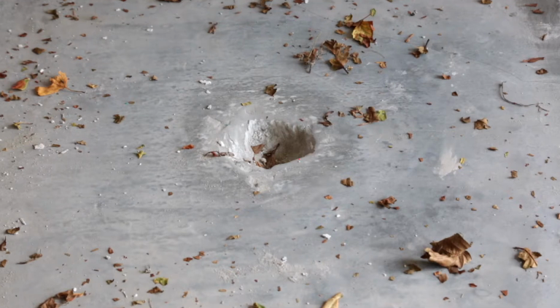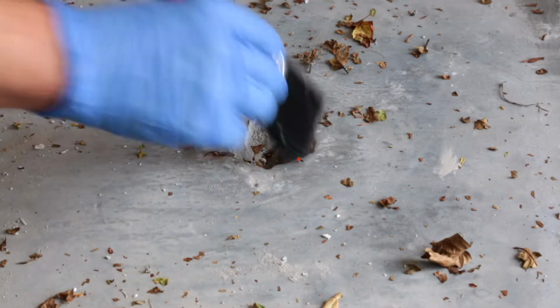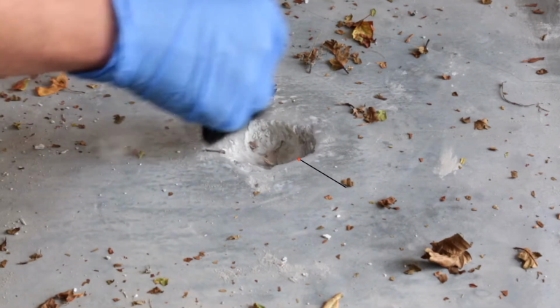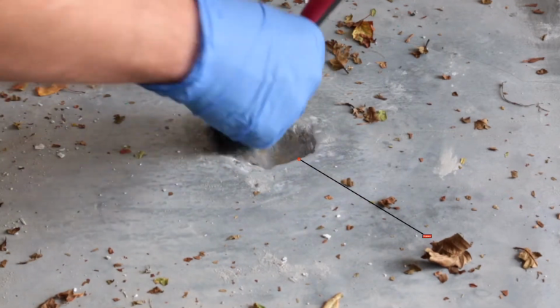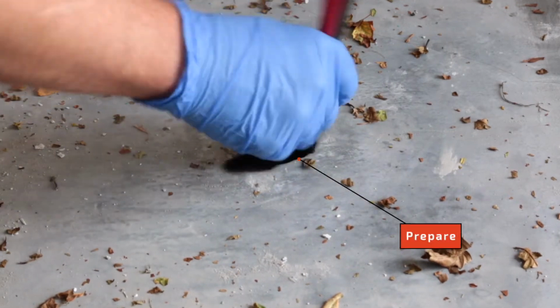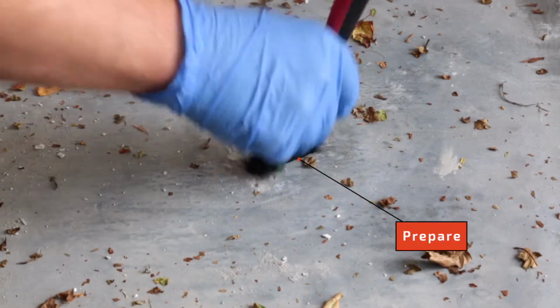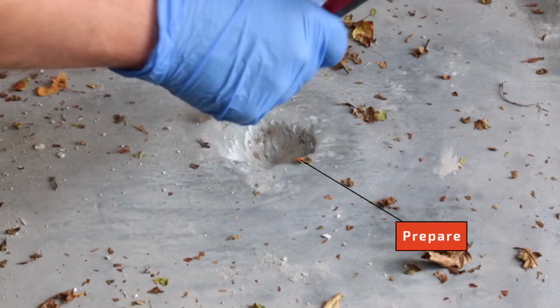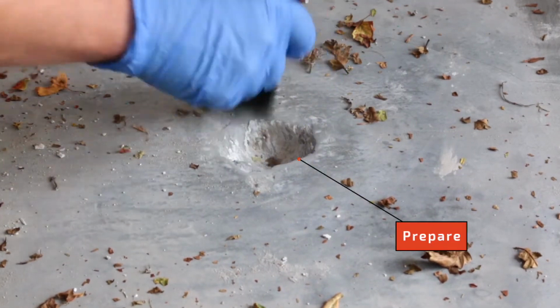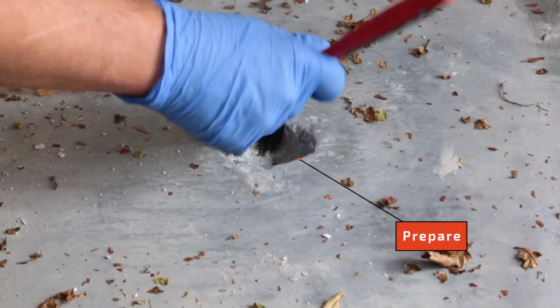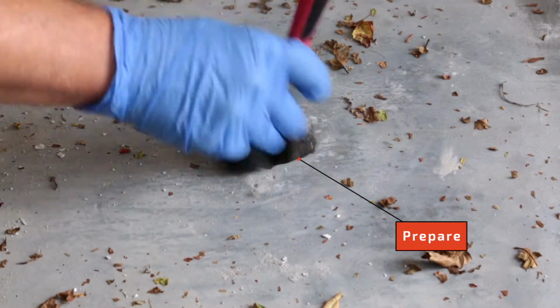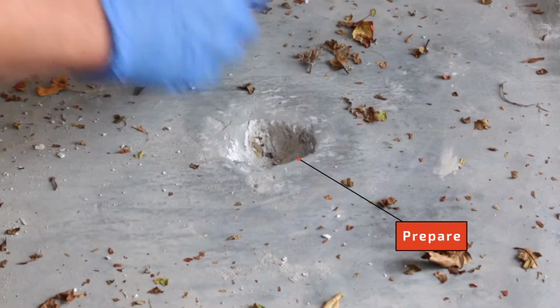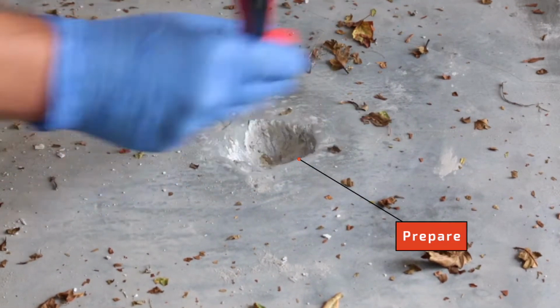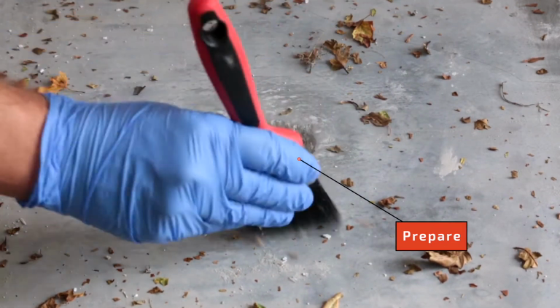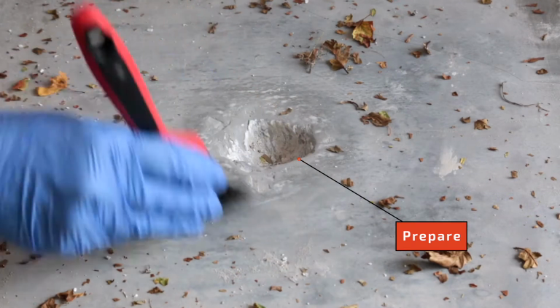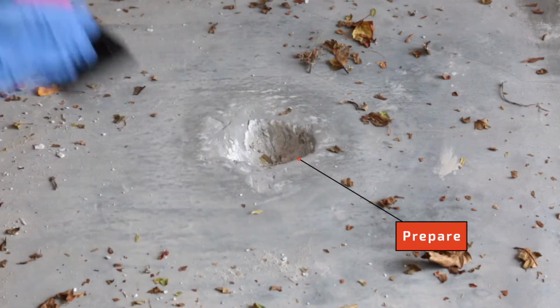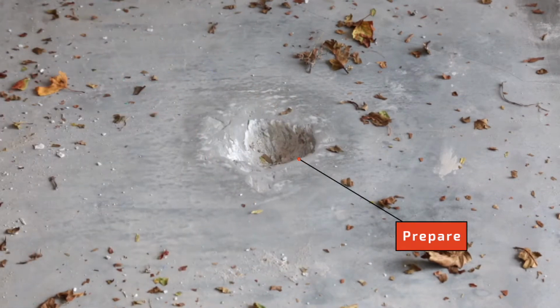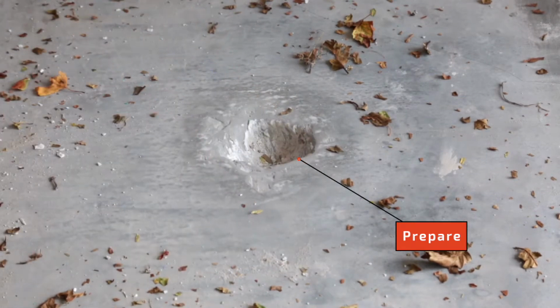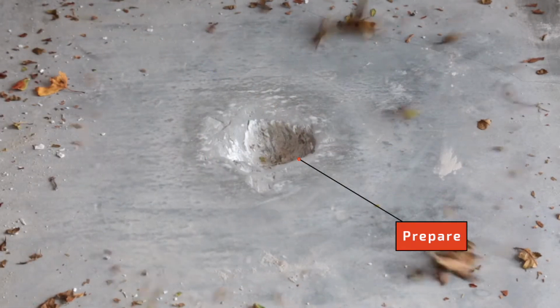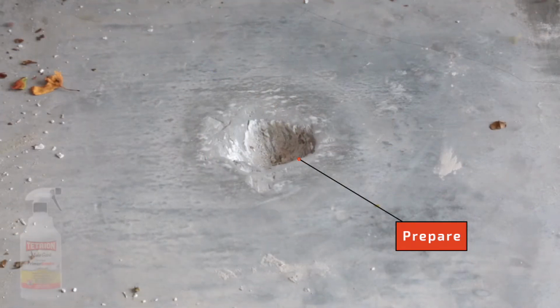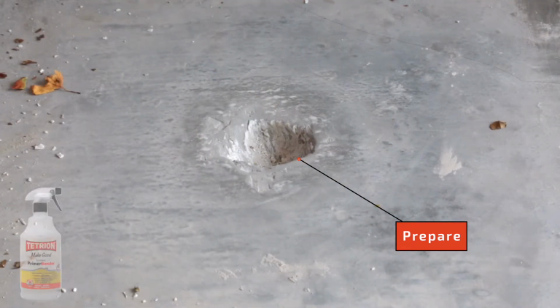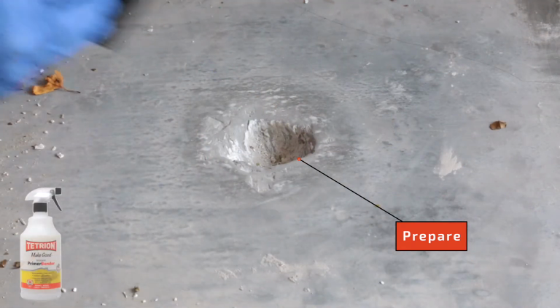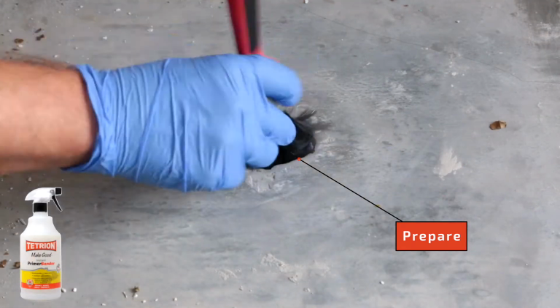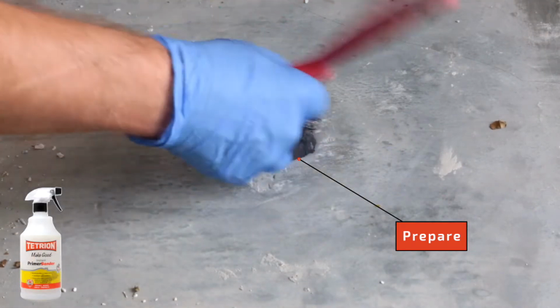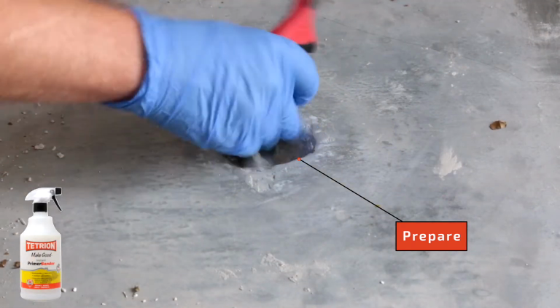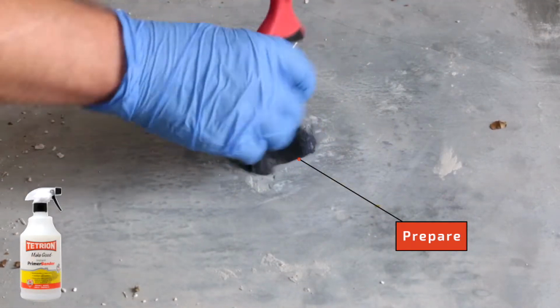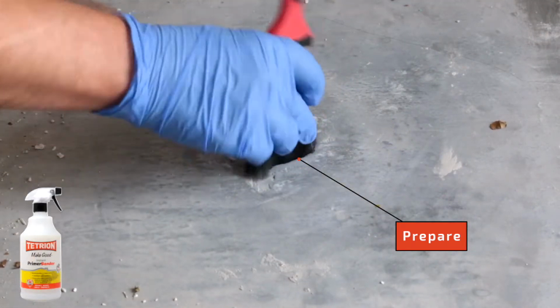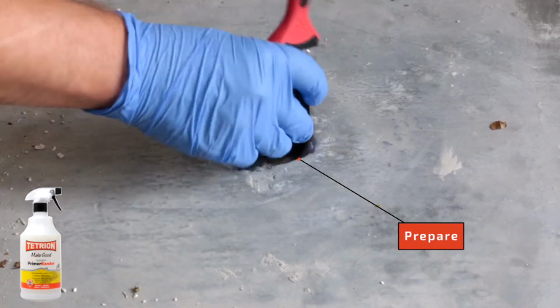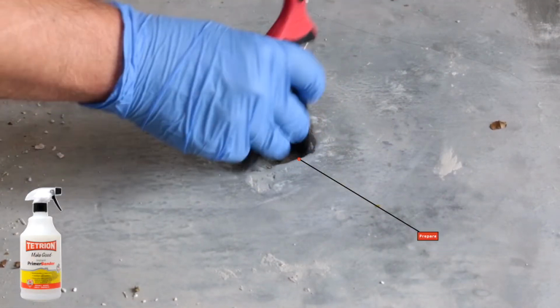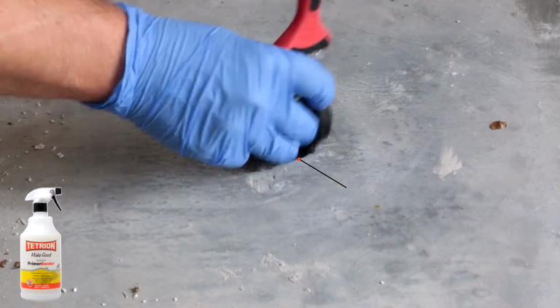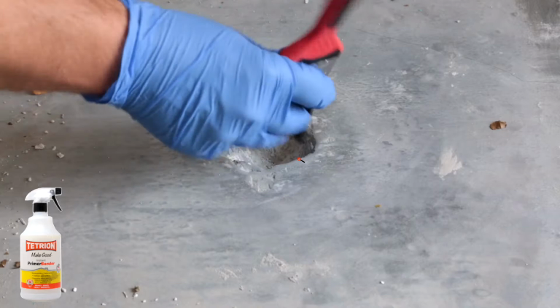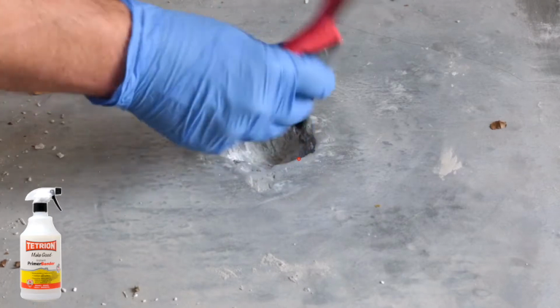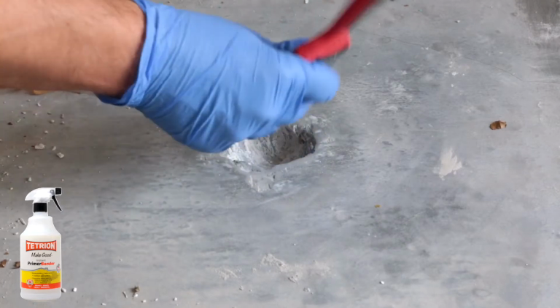Now we'll show you how to use Professional Stonefill to repair a concrete floor. Prepare the problem area, ensuring that it is dry and free from dirt, grime and any loose pieces of concrete. Primer bonder can be used to help stabilise the surface.